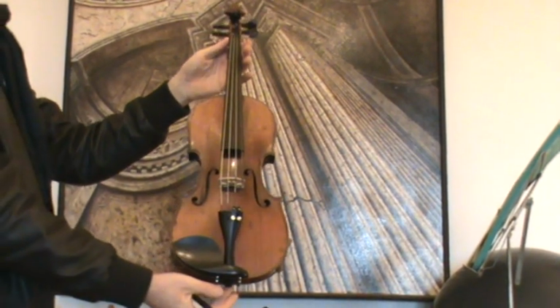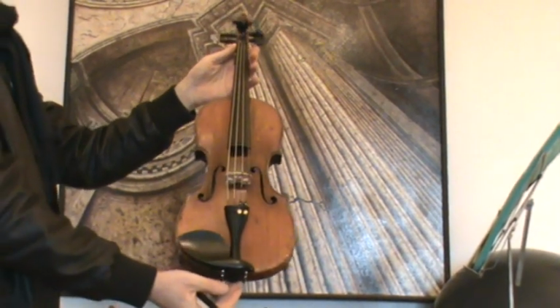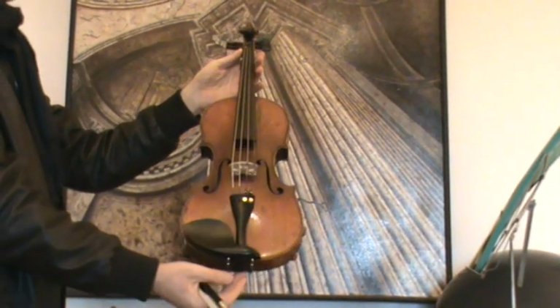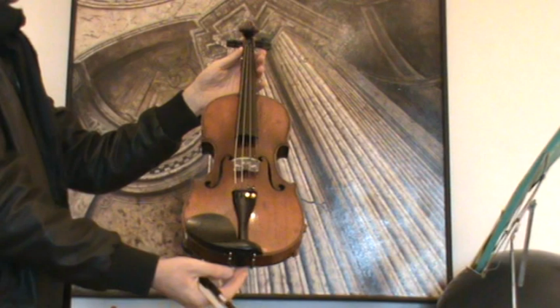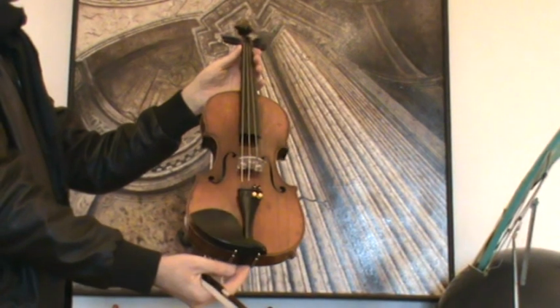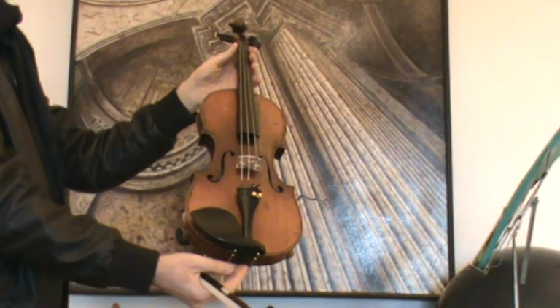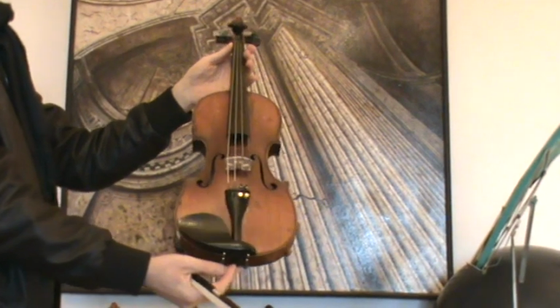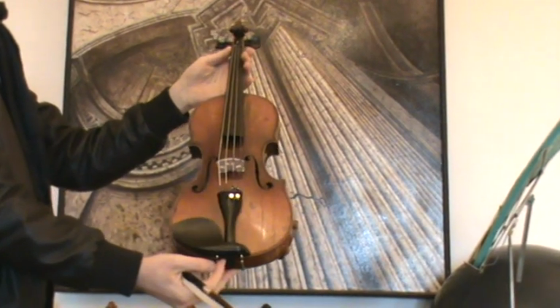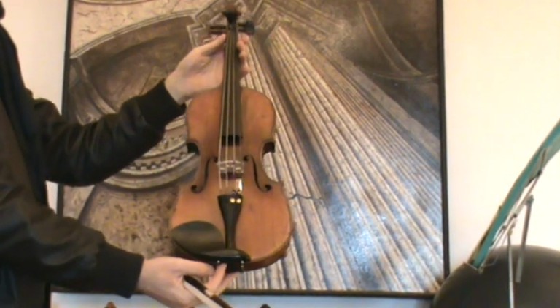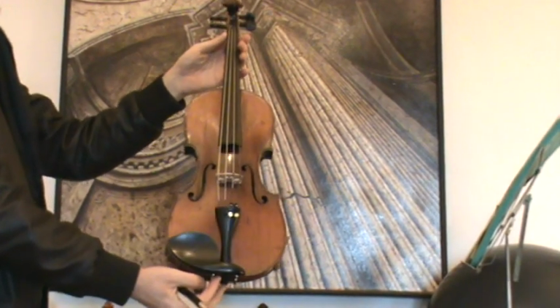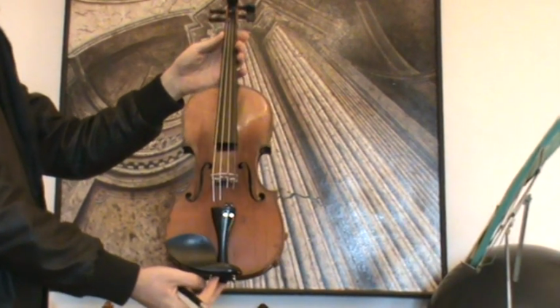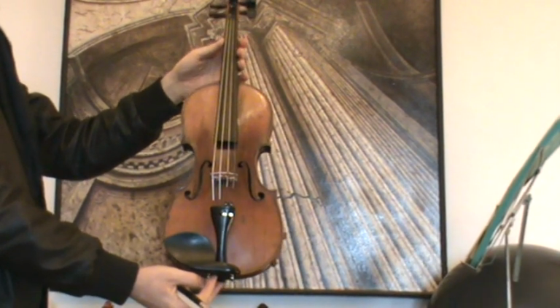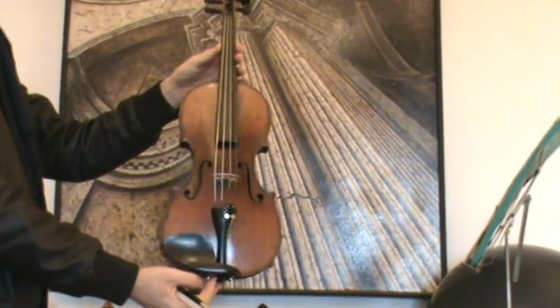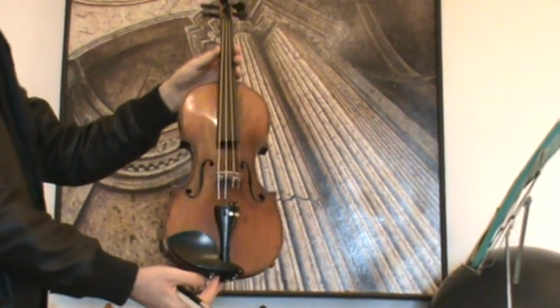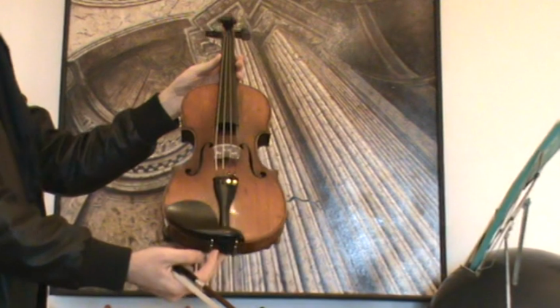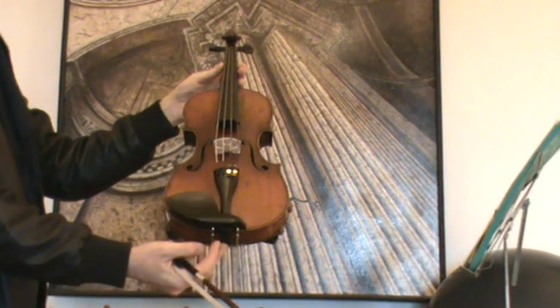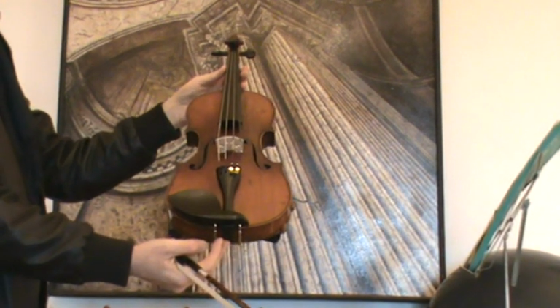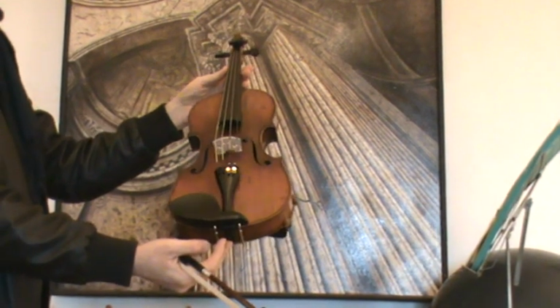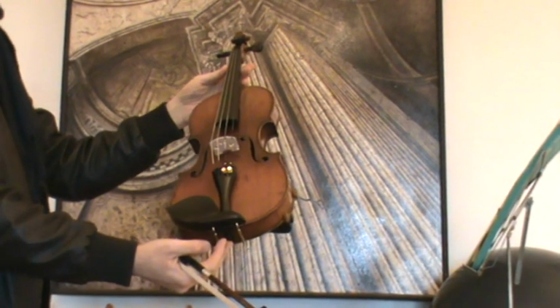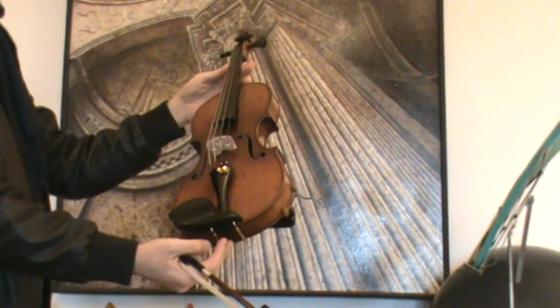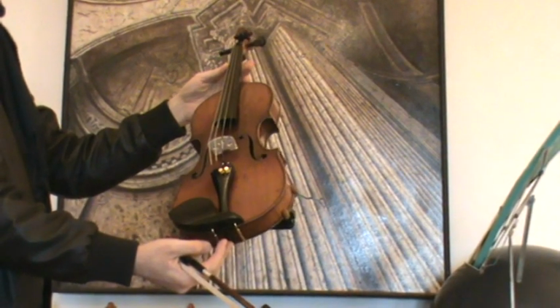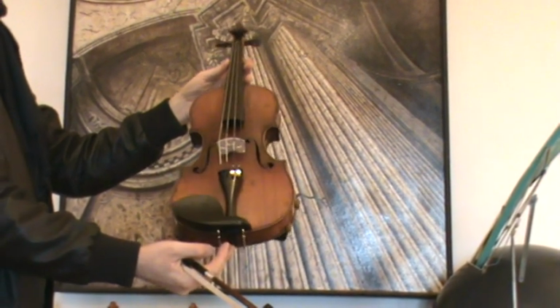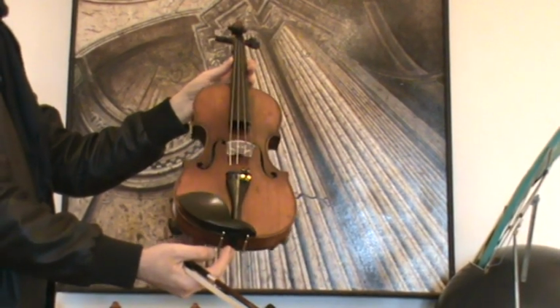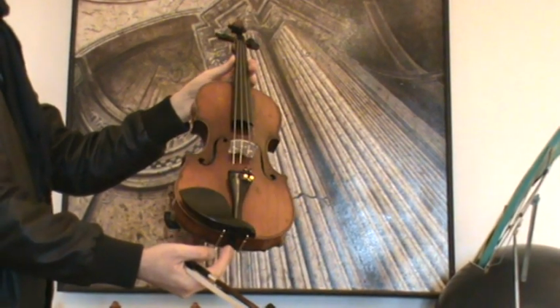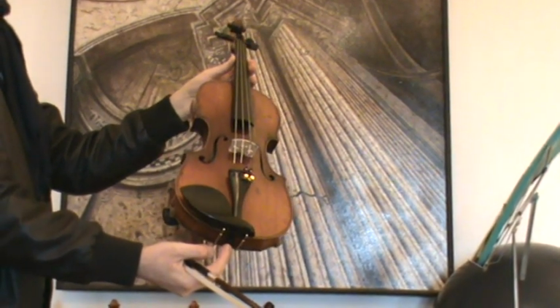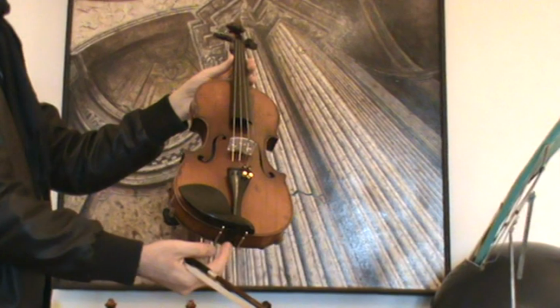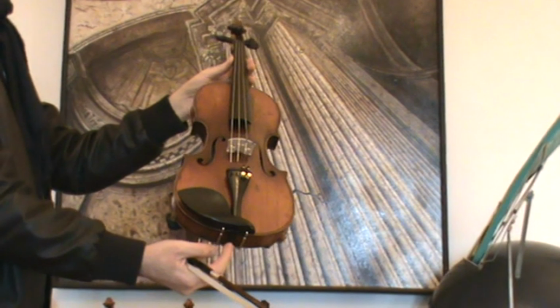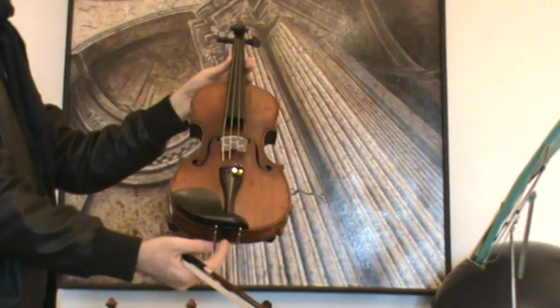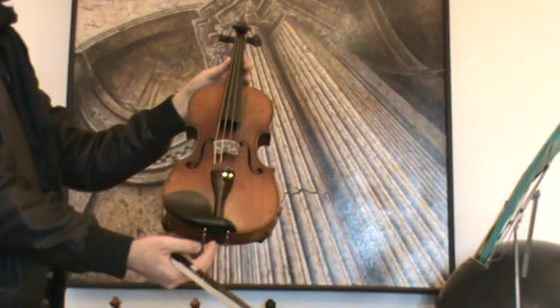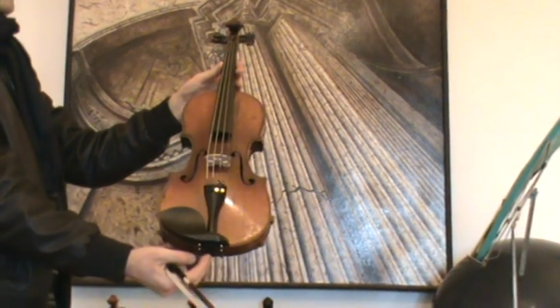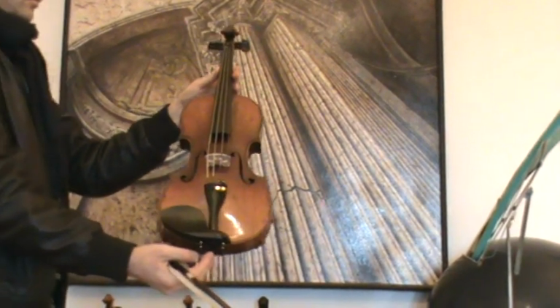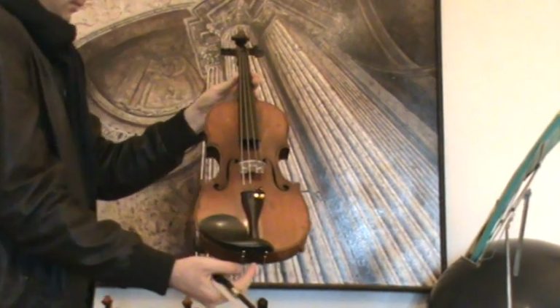The violin was completely restored in our workshop, where it received a sound post patch and a new set-up with new ebony pegs, new ebony tailpiece, new ebony chinrest, a new bridge, and new strings.